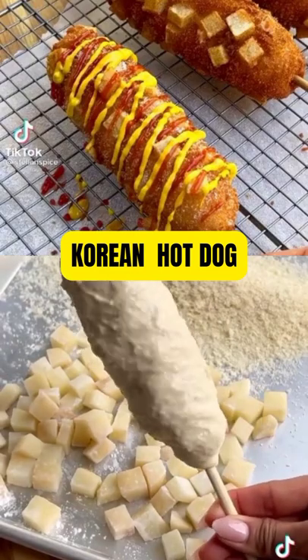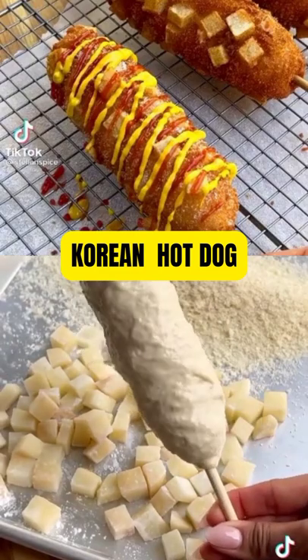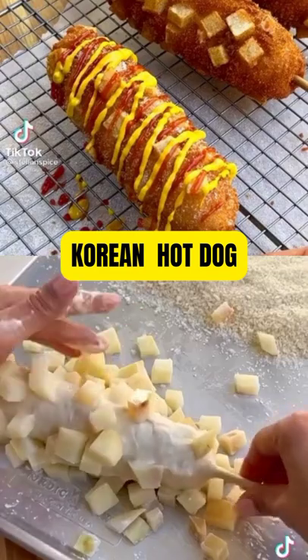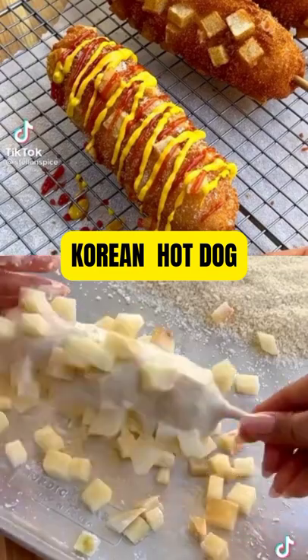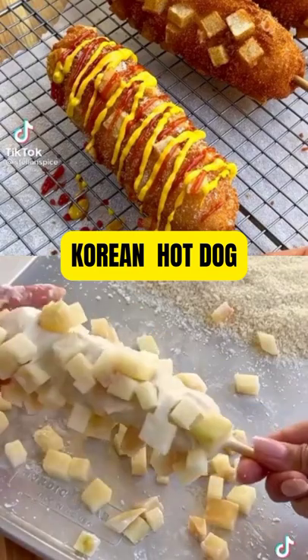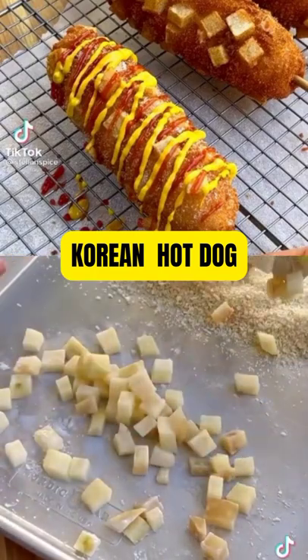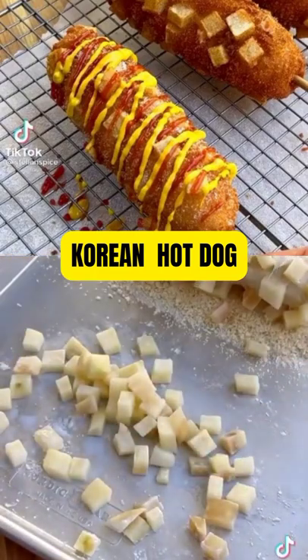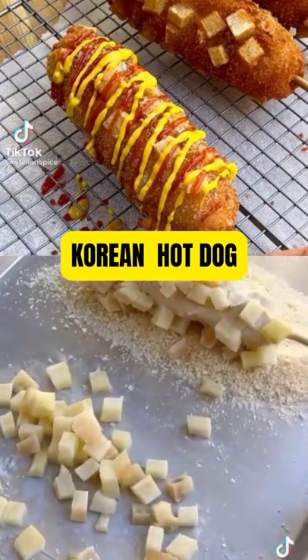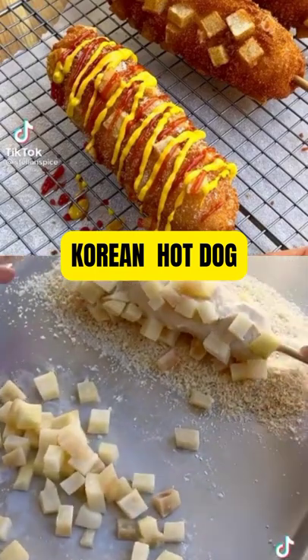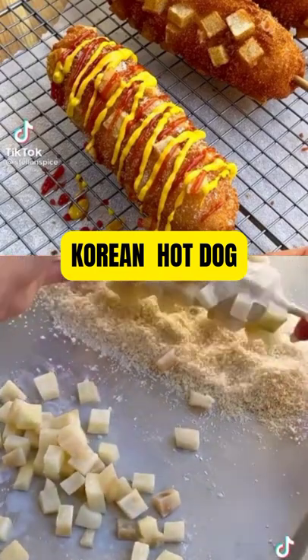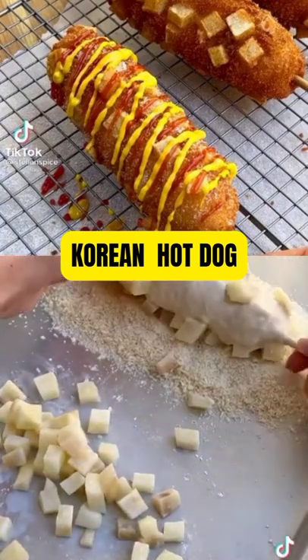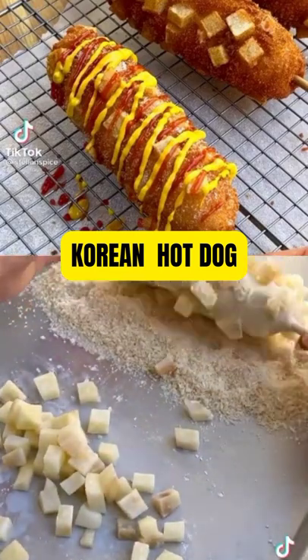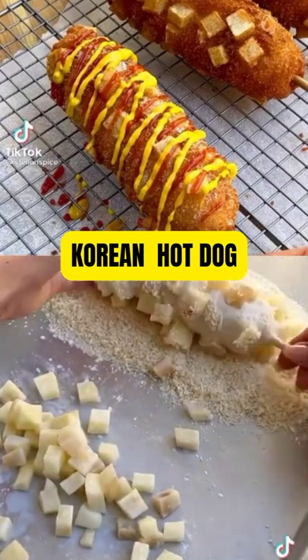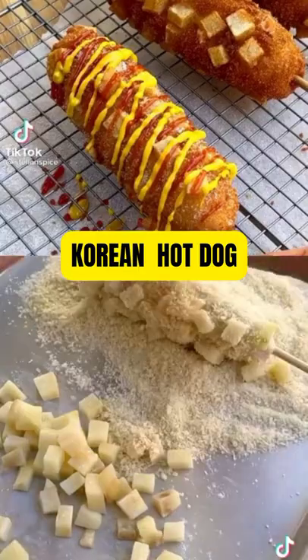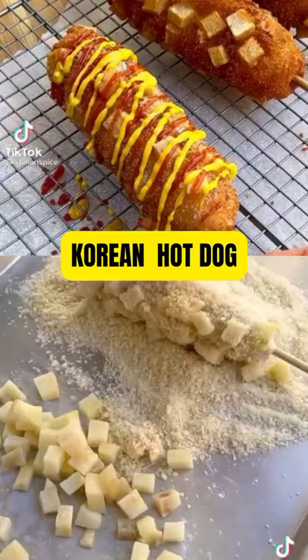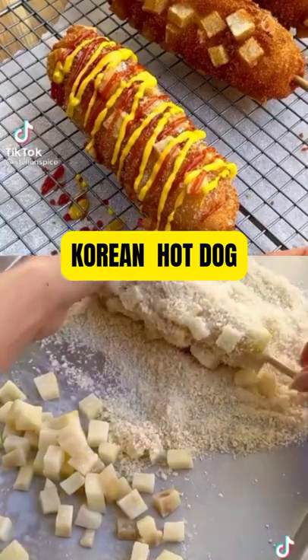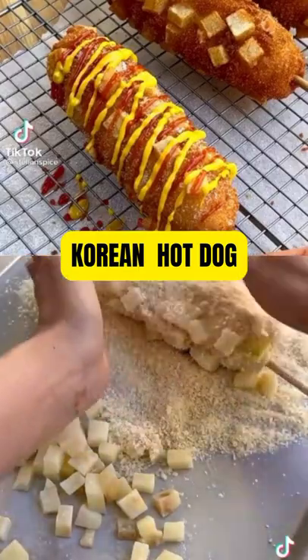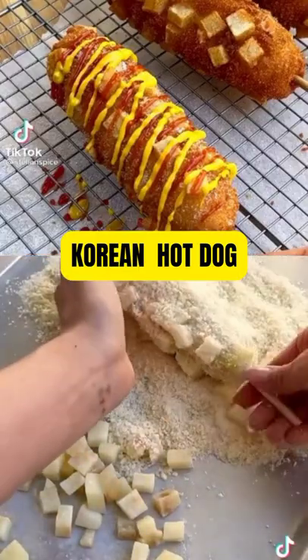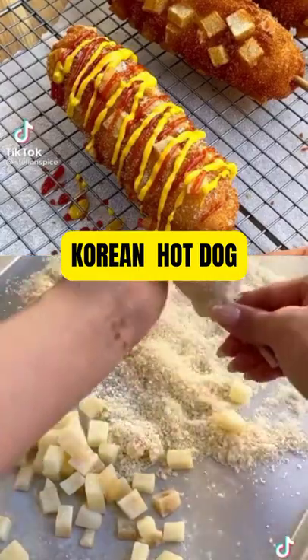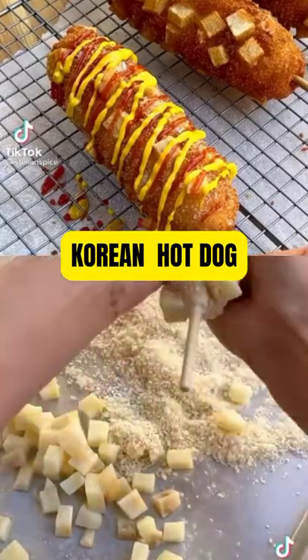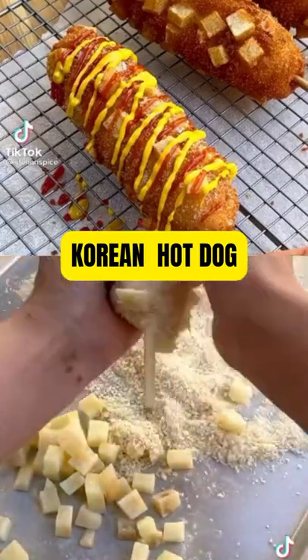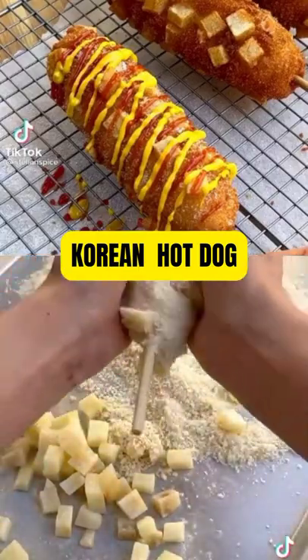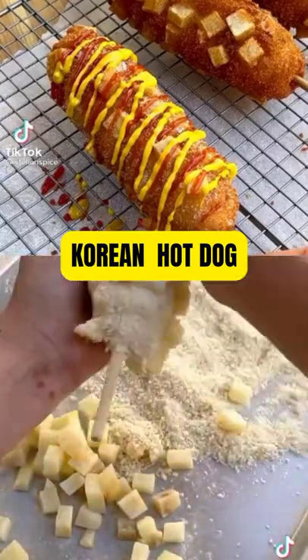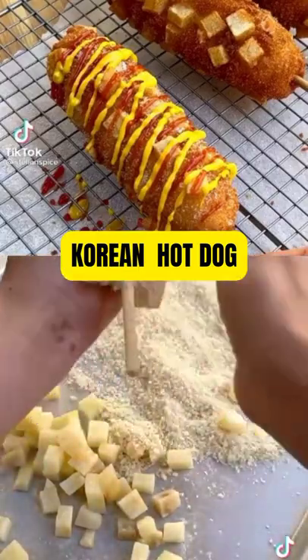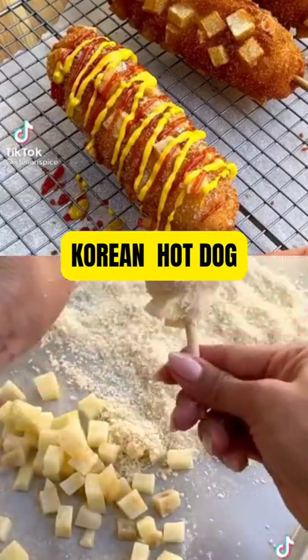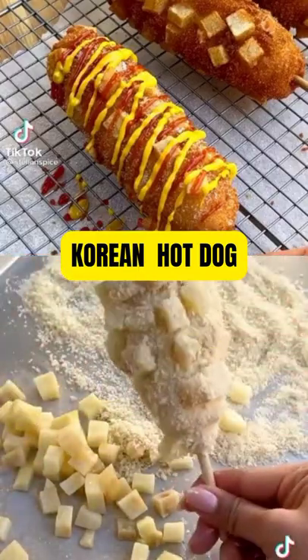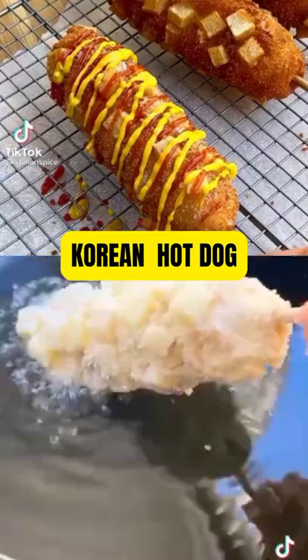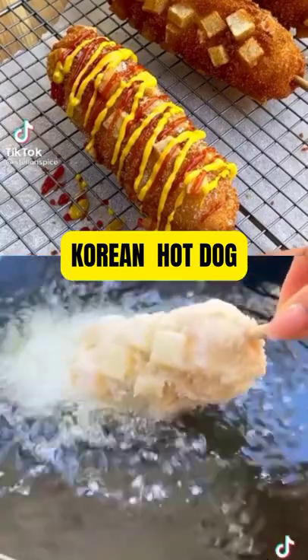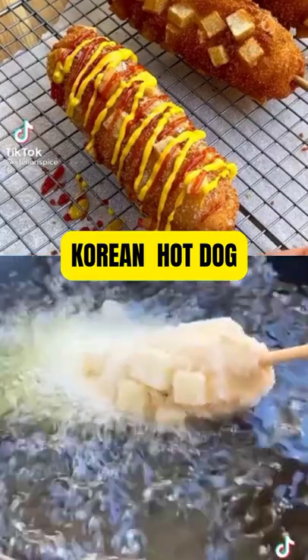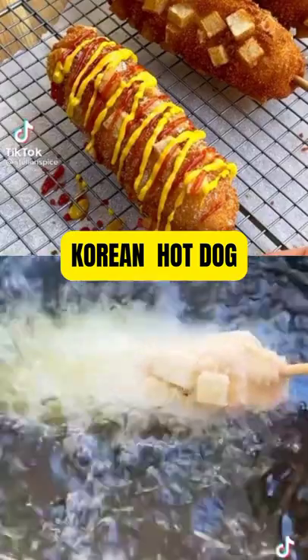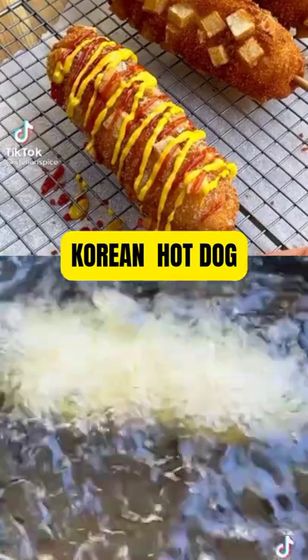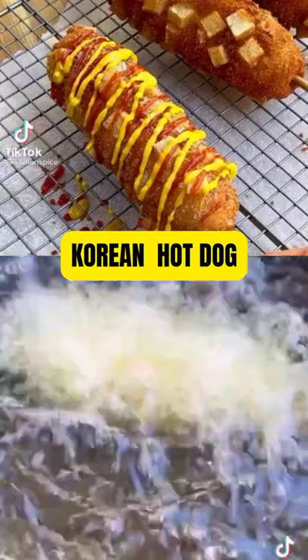Roll the skewer over the potatoes first, then roll it into the panko, using your hands to firmly pack it in and shape the corn dog. When you're happy with the shape, immediately fry it at 350 degrees for four to five minutes.